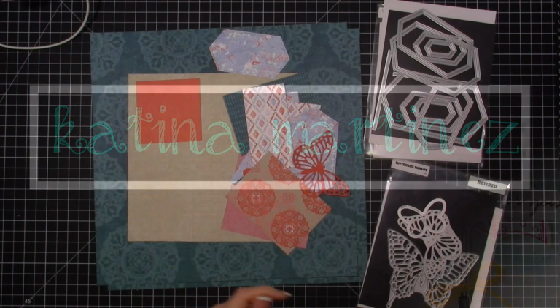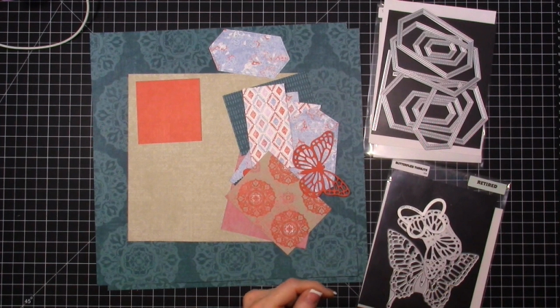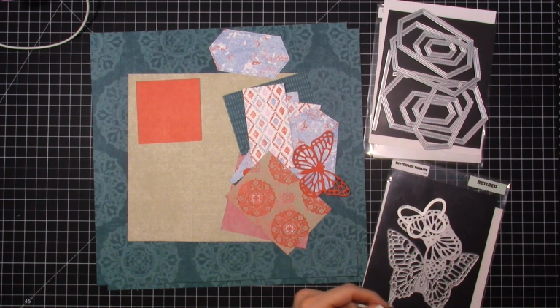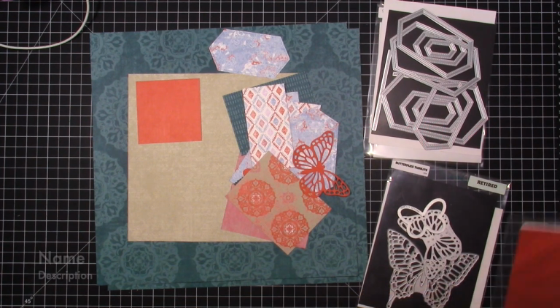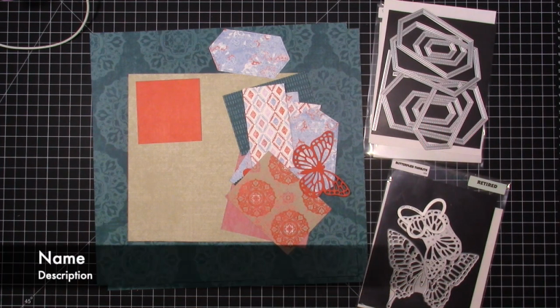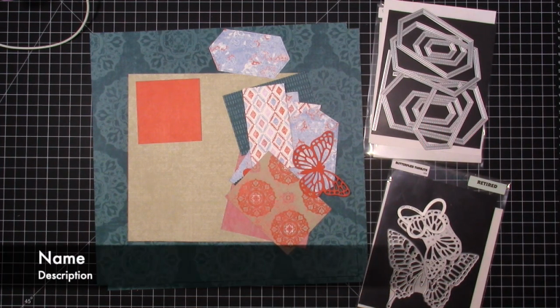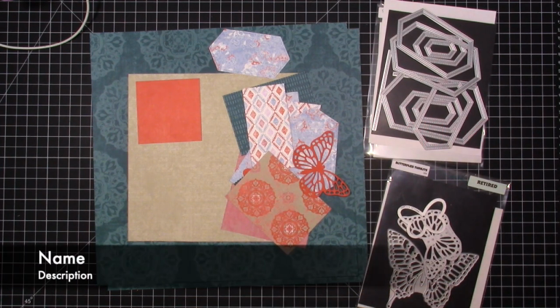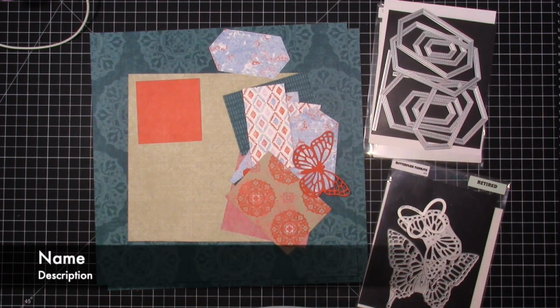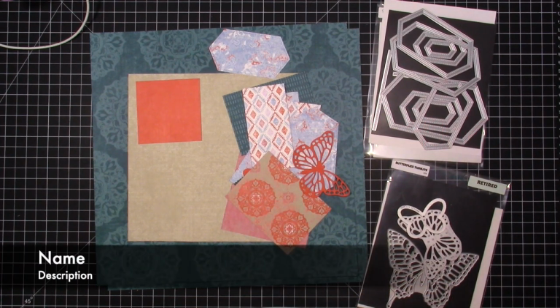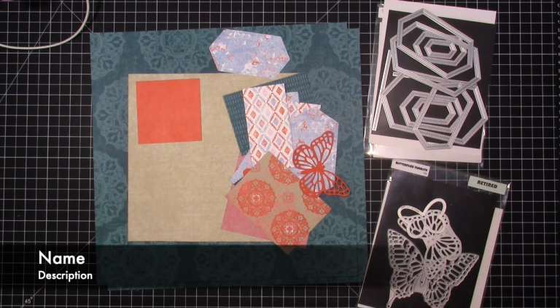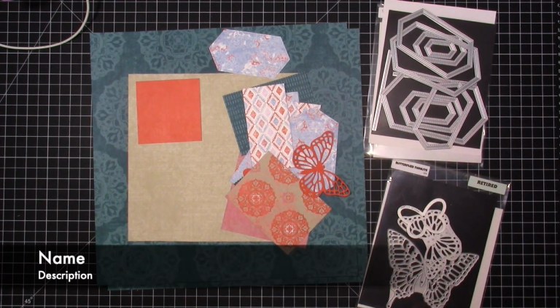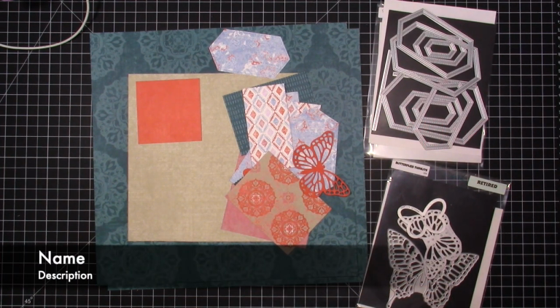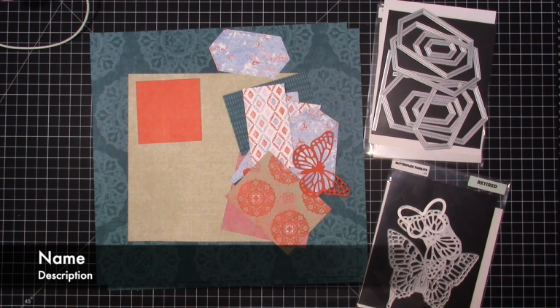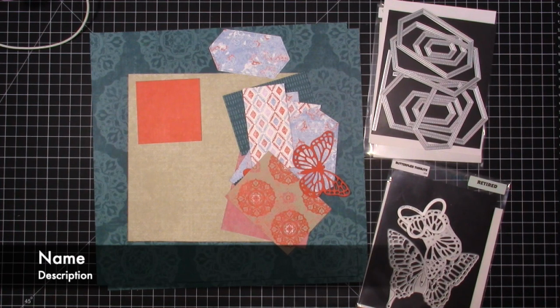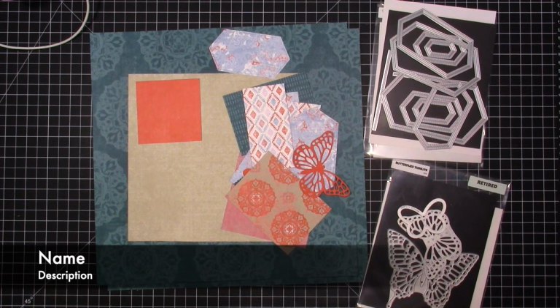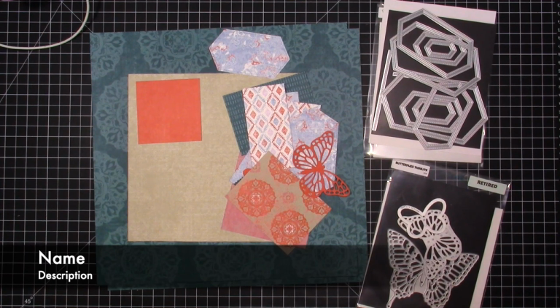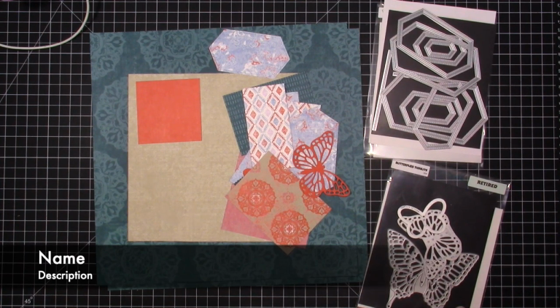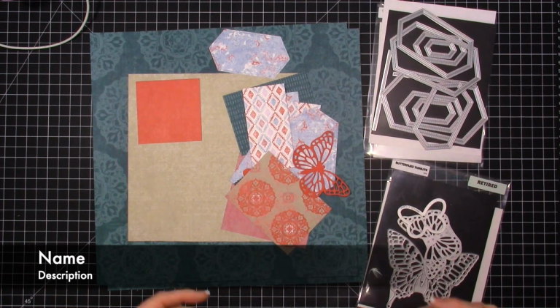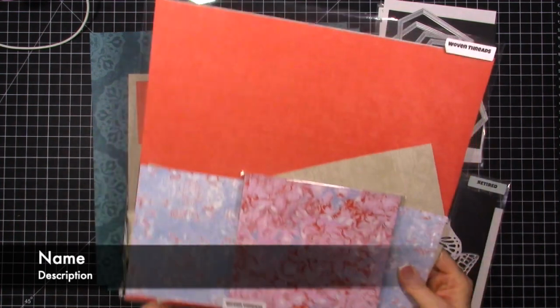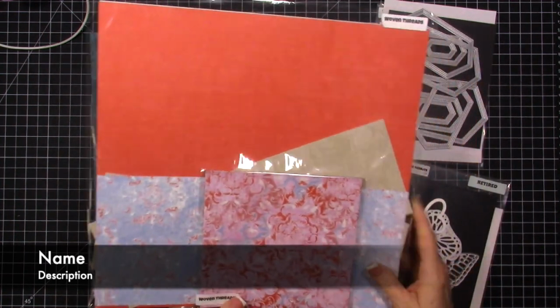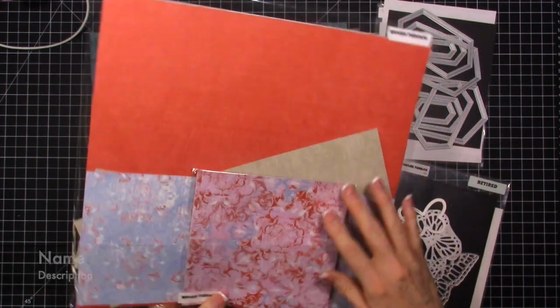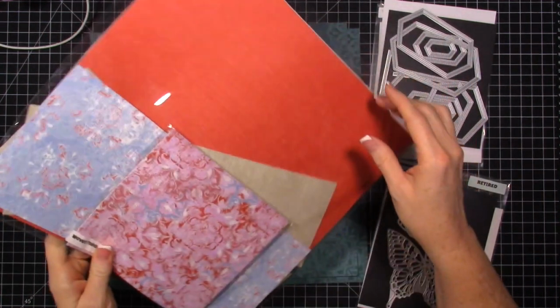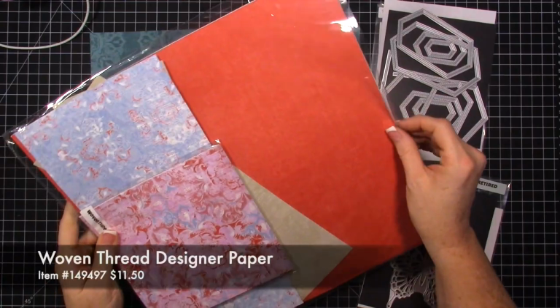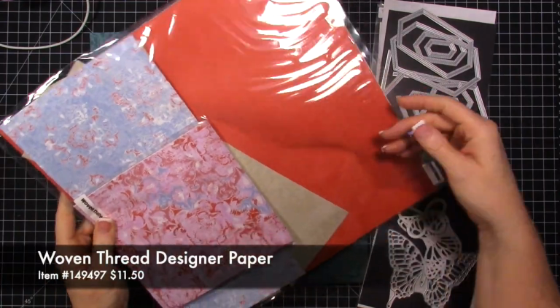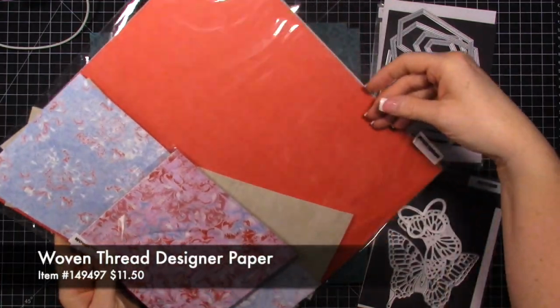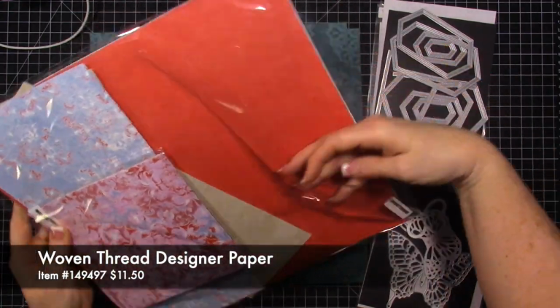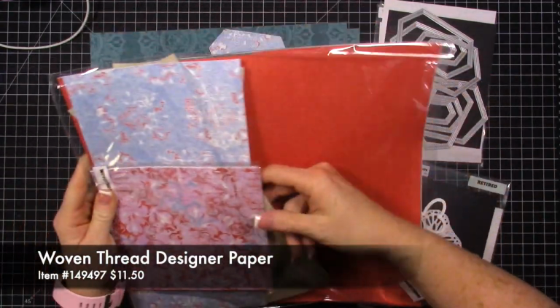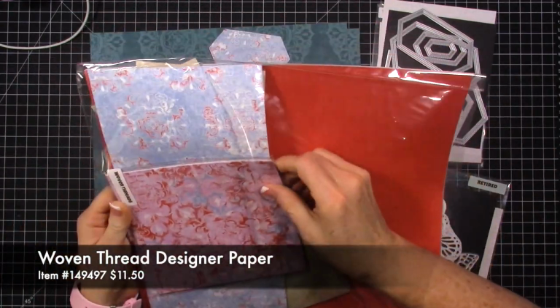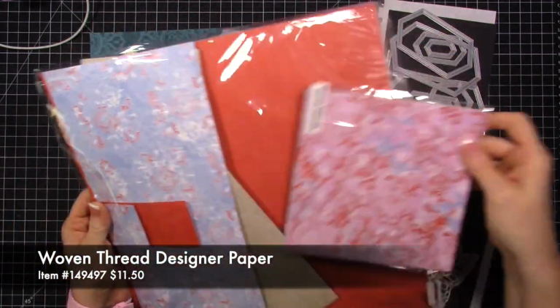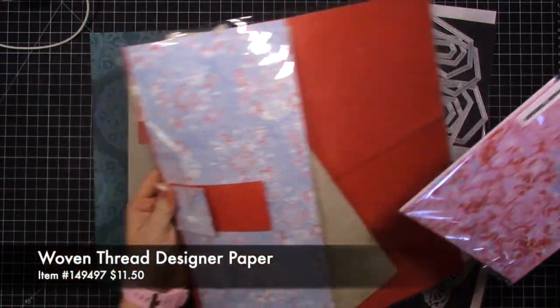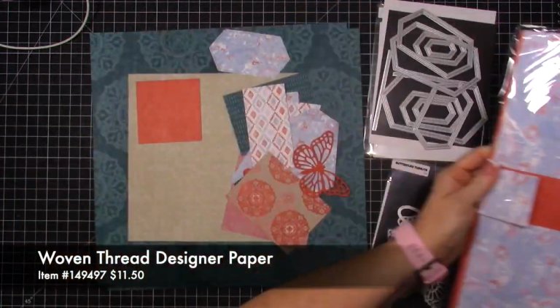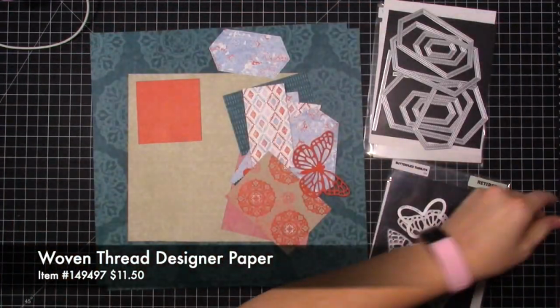Hi everybody, welcome to my video today and welcome to Memory Keeping Friday! Today I have a simply layered page that I want to share with you. I am using the woven thread designer paper.